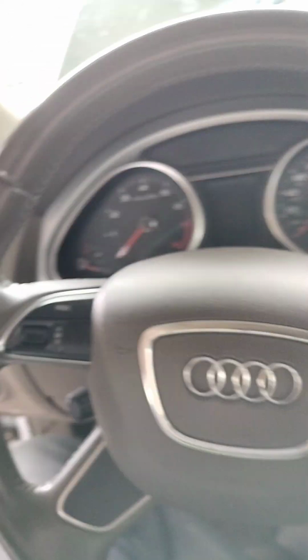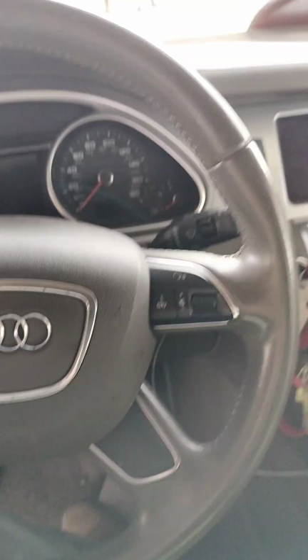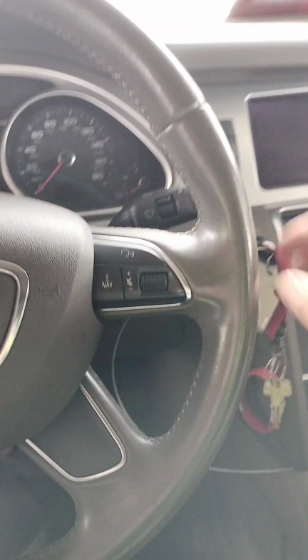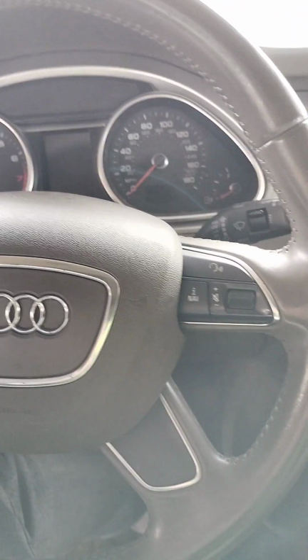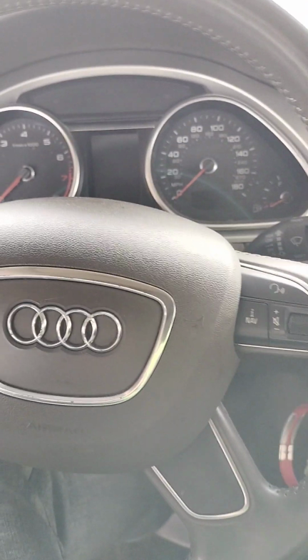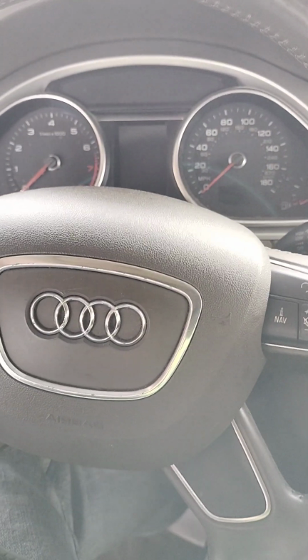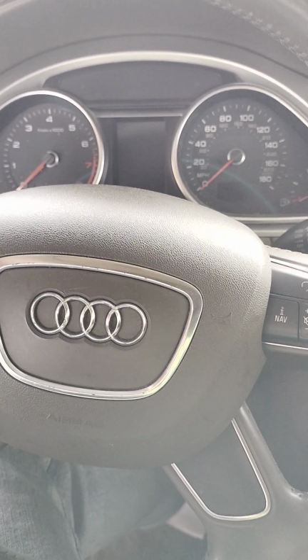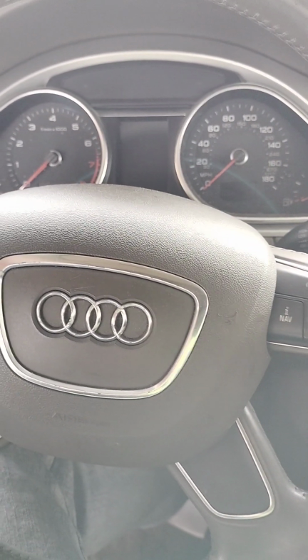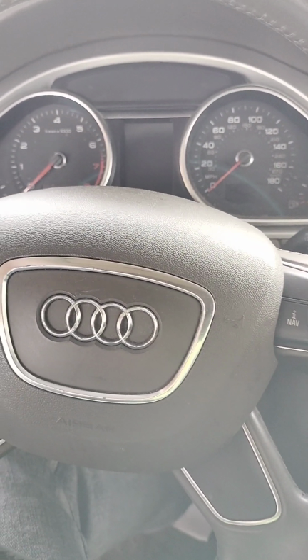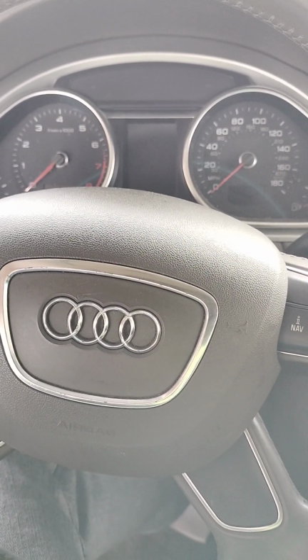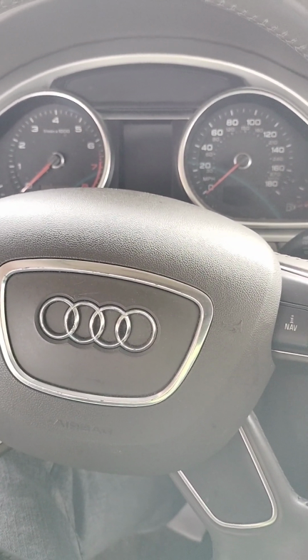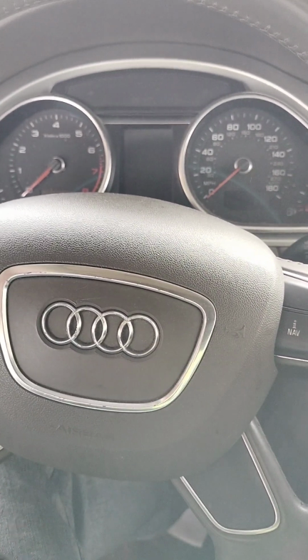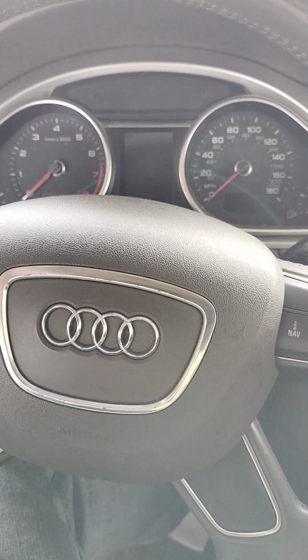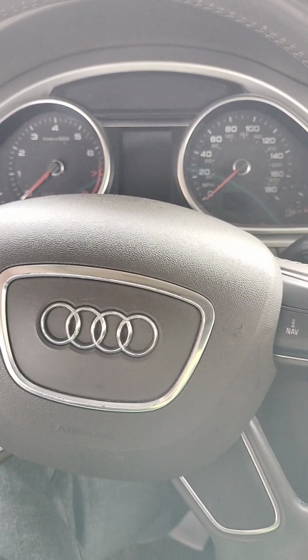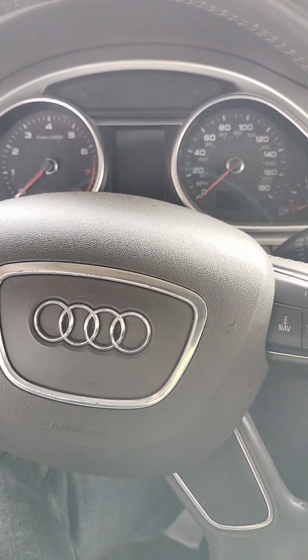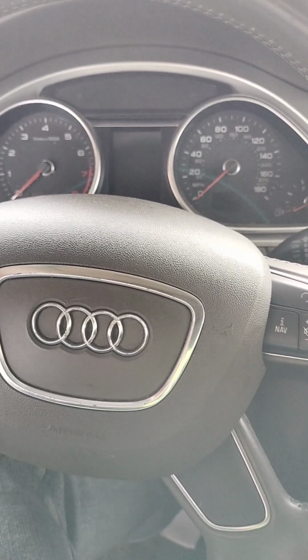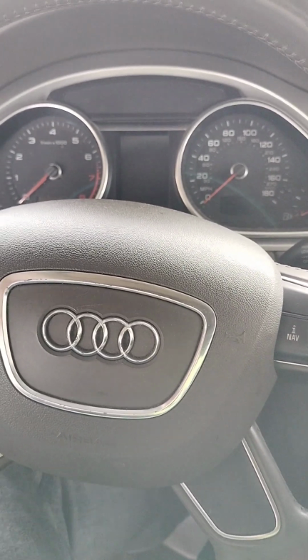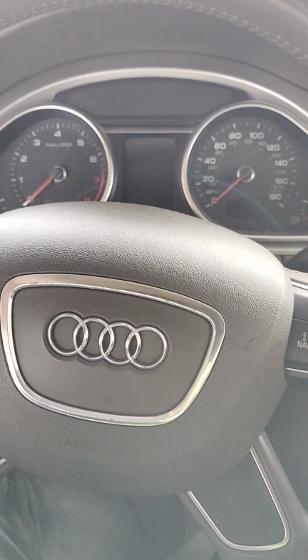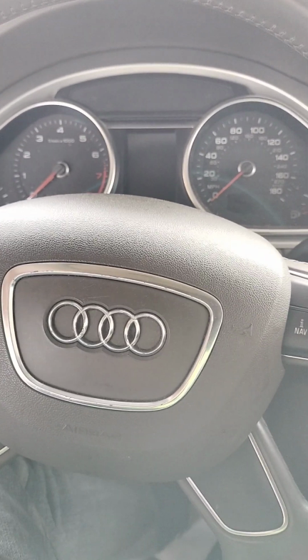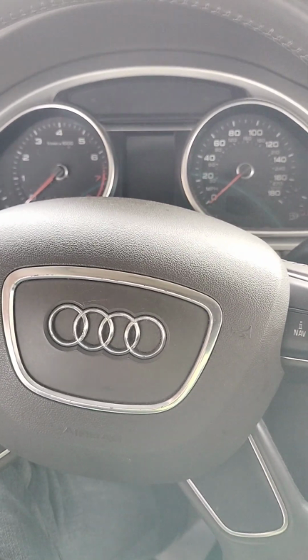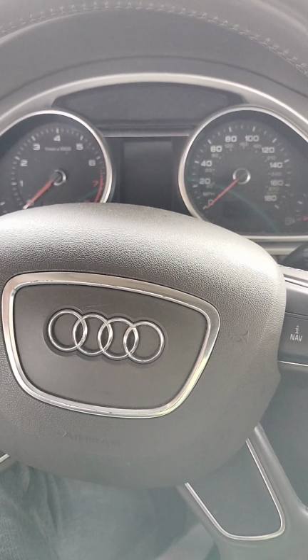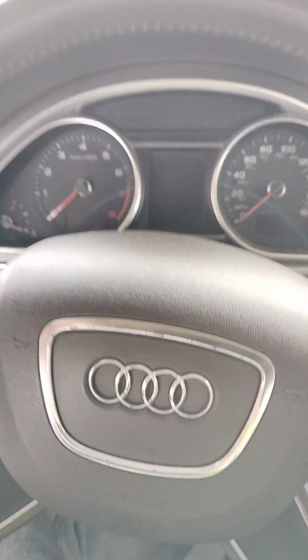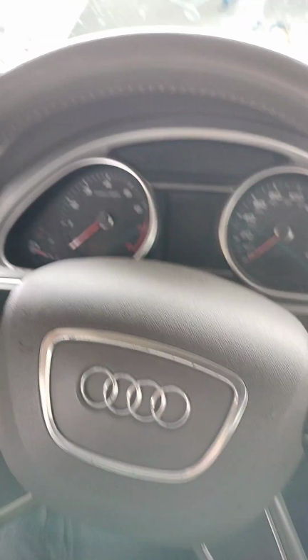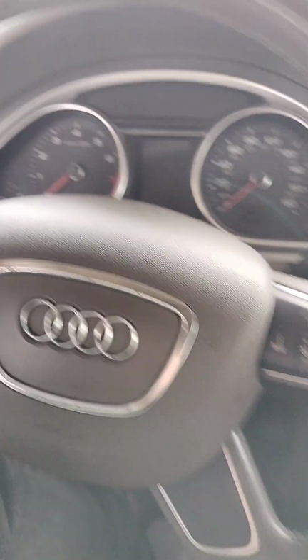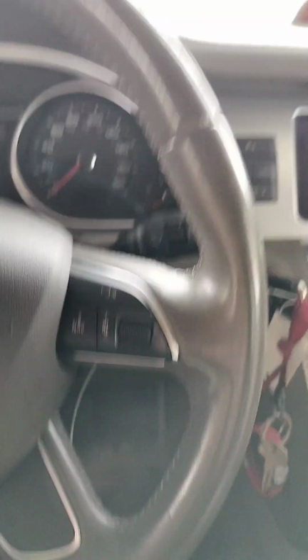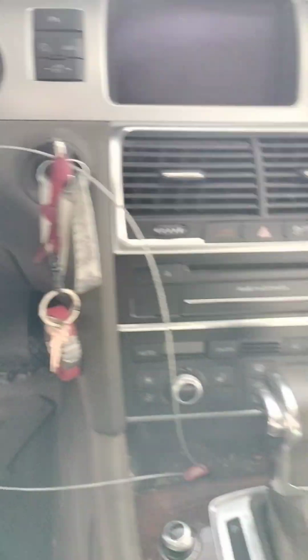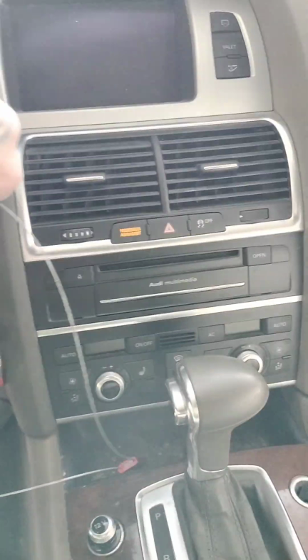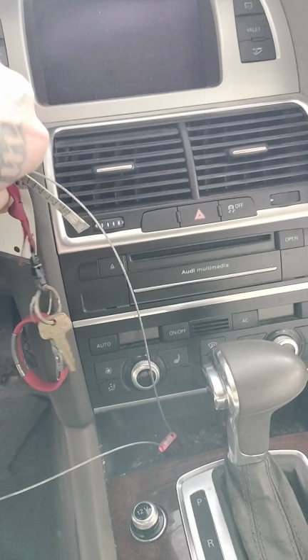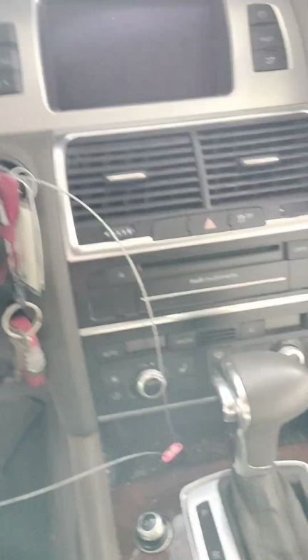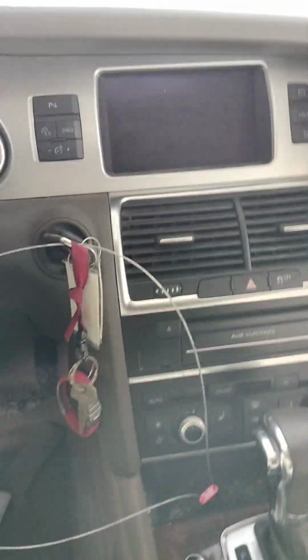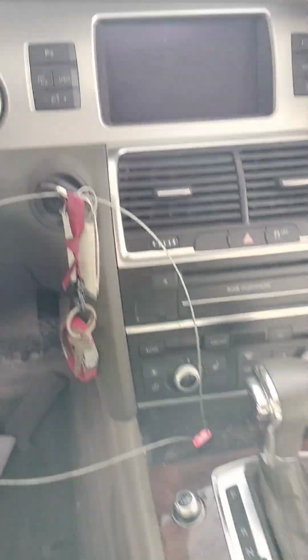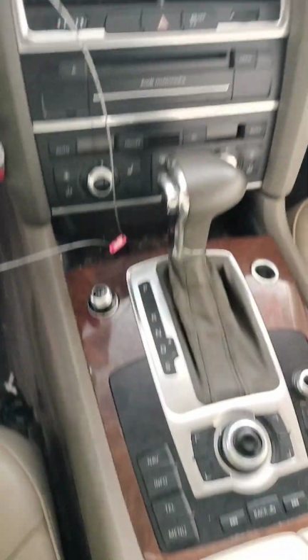It's got the key, it starts — well, the battery's dead, but it does start. It does have the key.